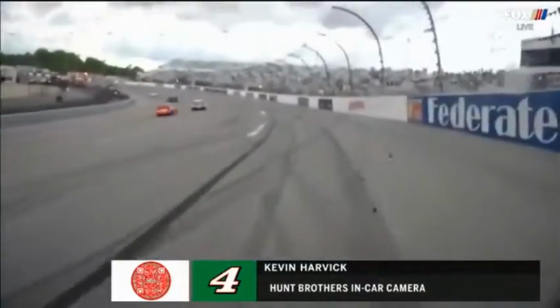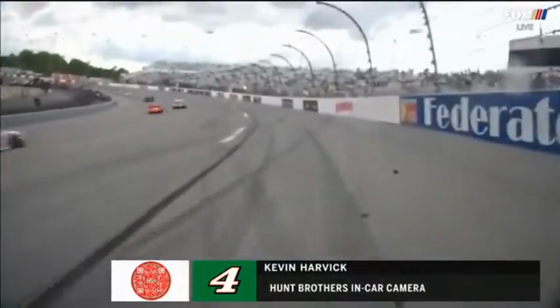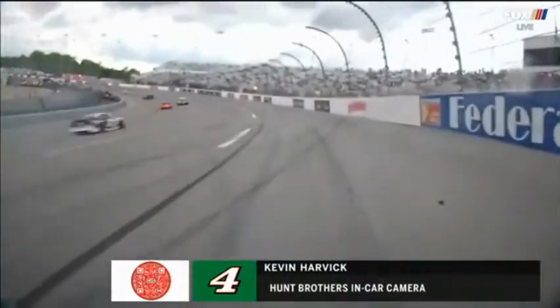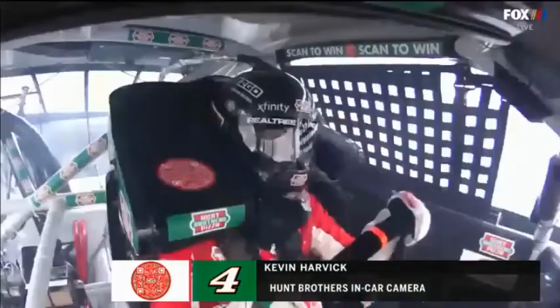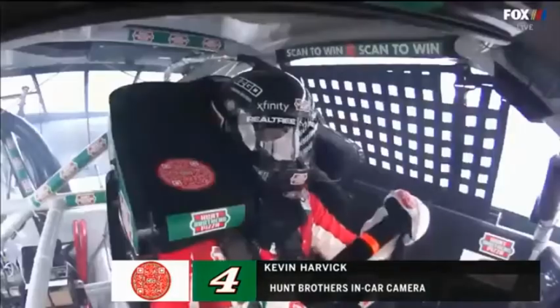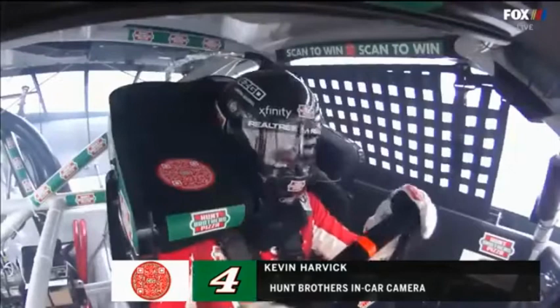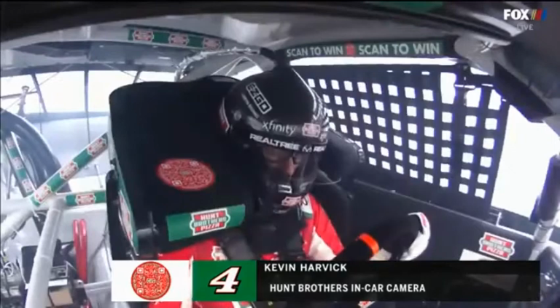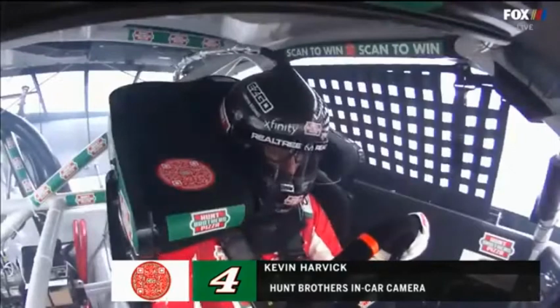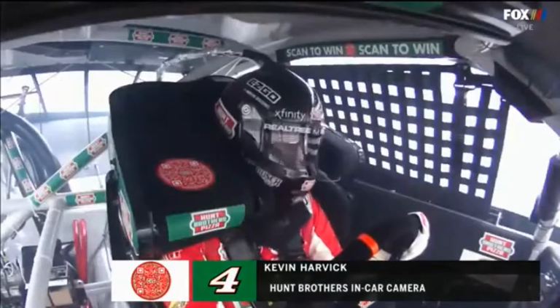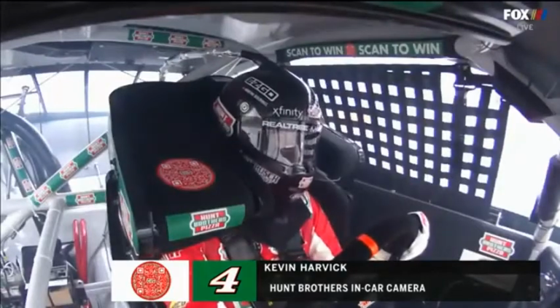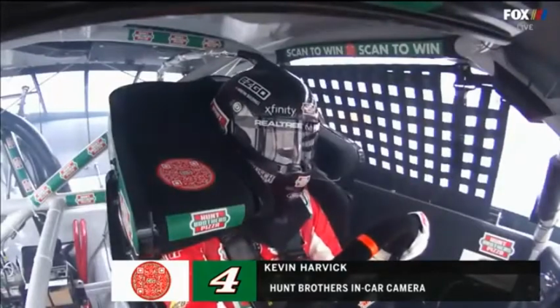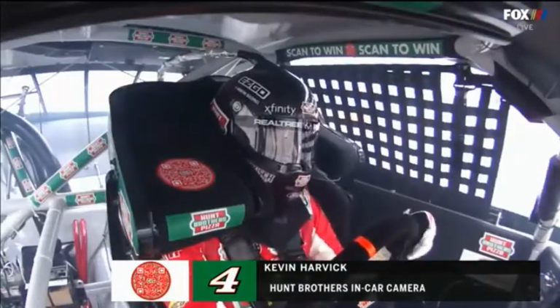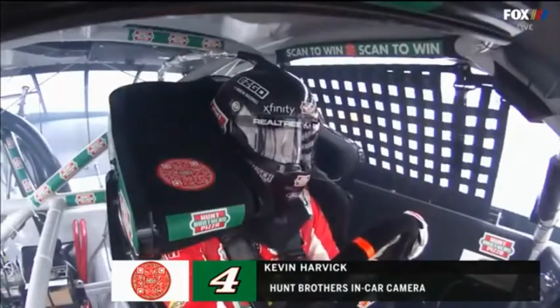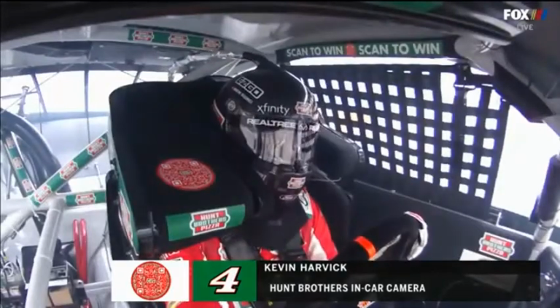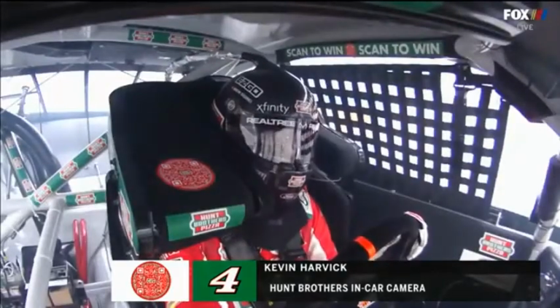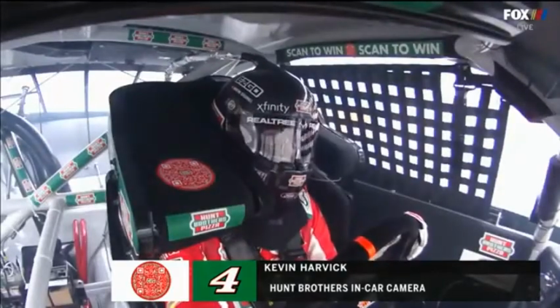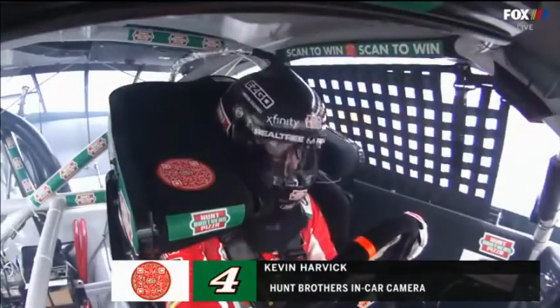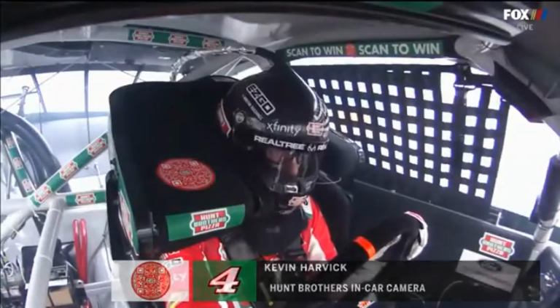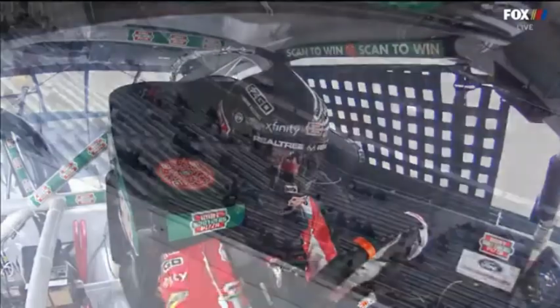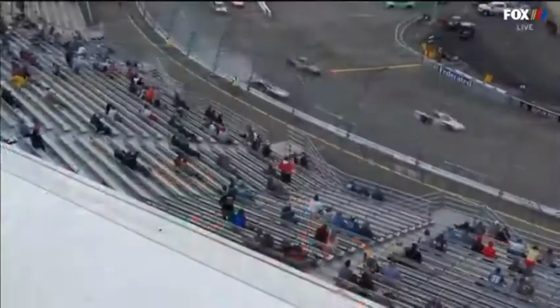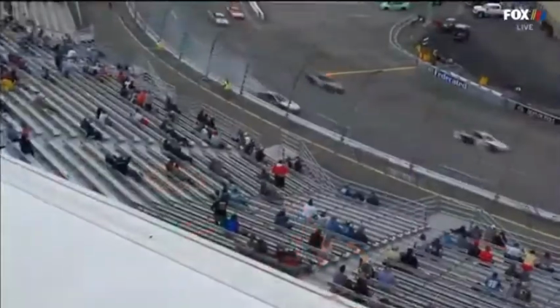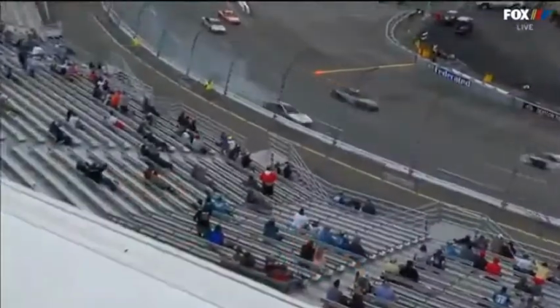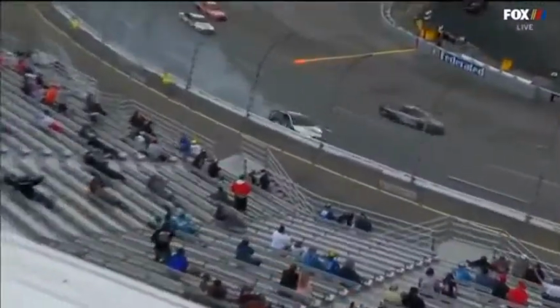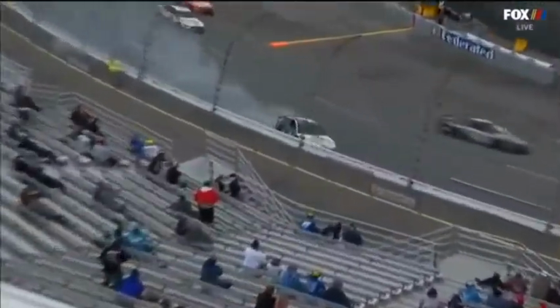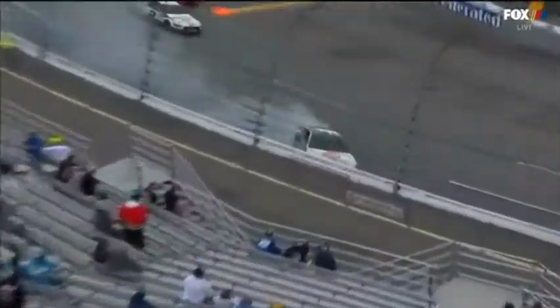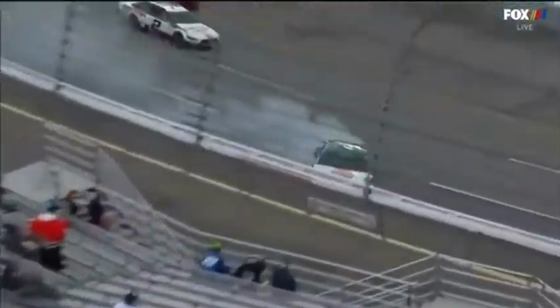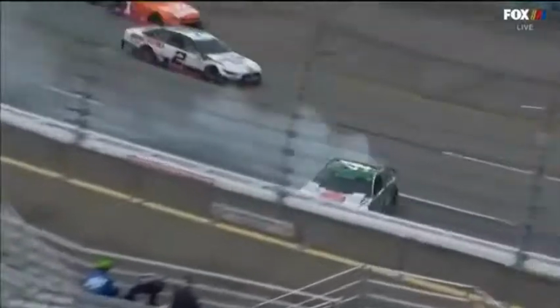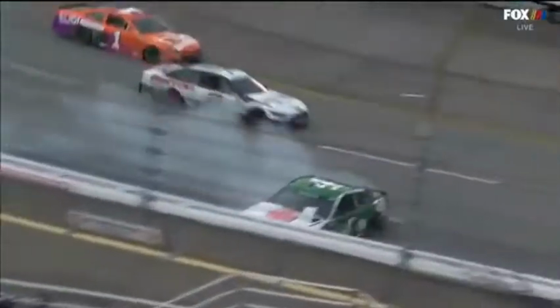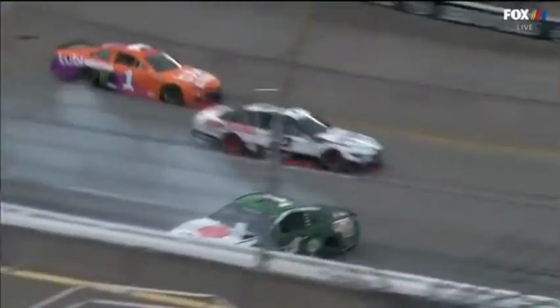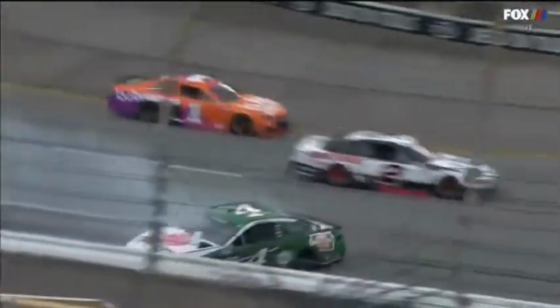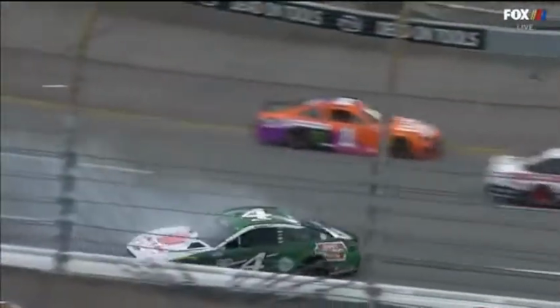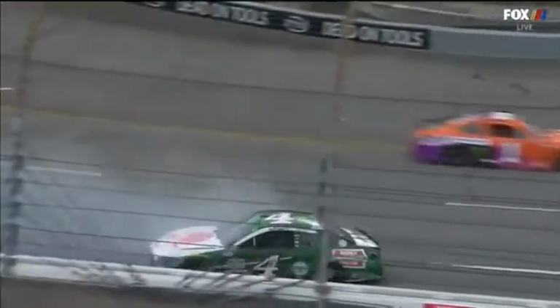I just wonder, Clint, were they maybe putting a lot of heat into that right rear and it was potentially like a melted bead or something?